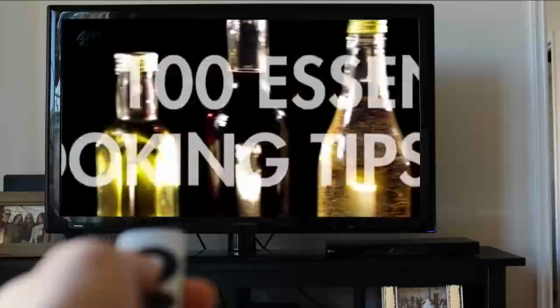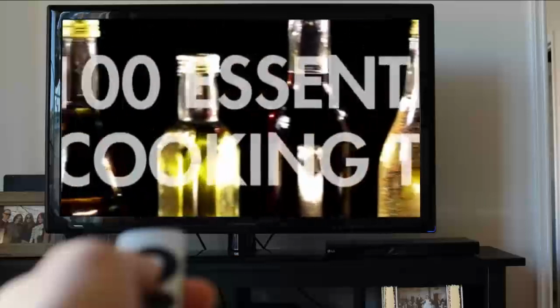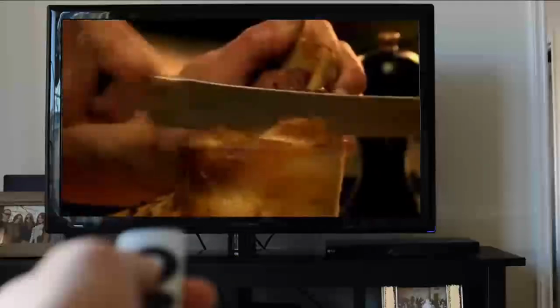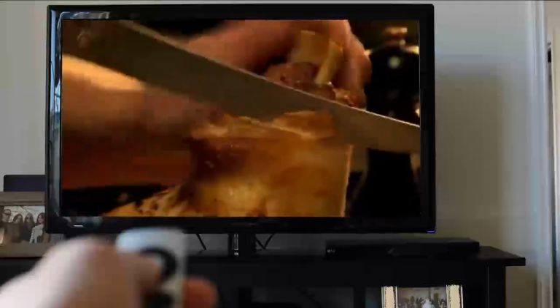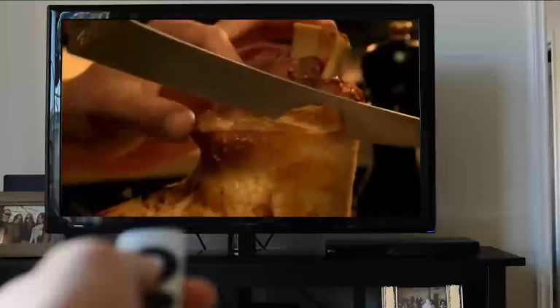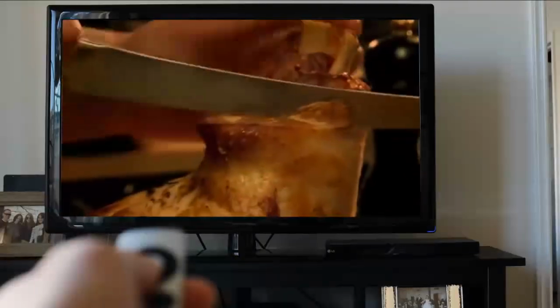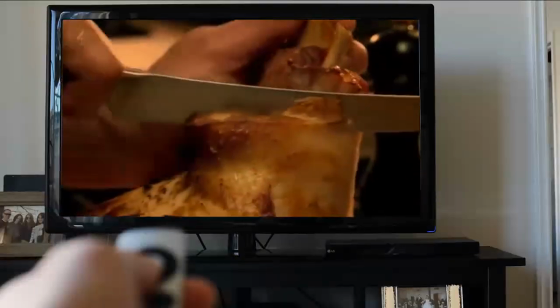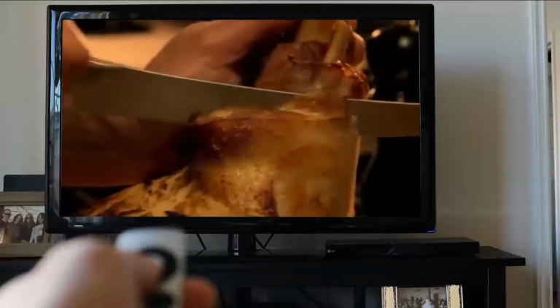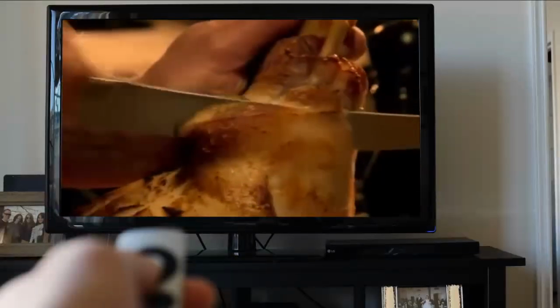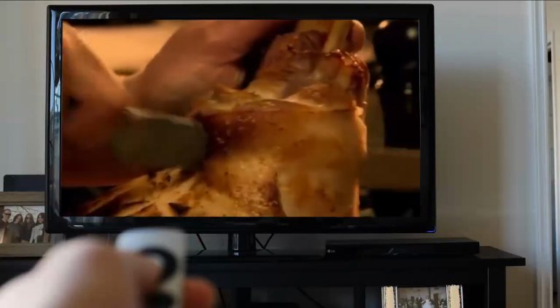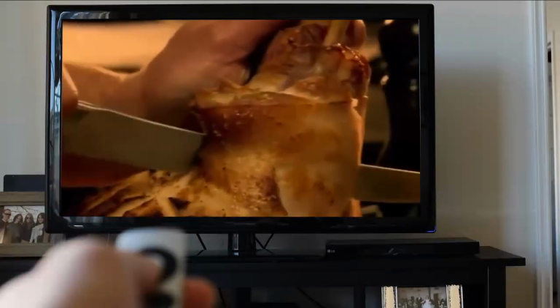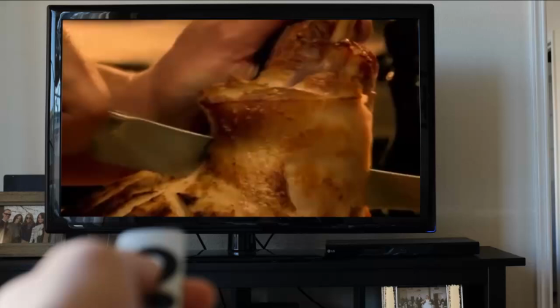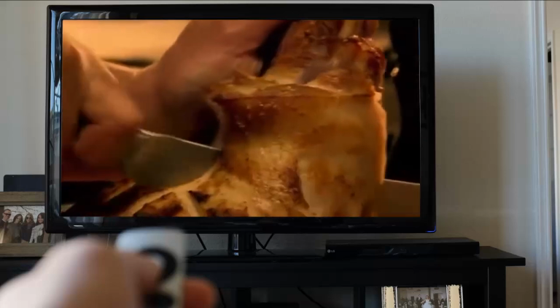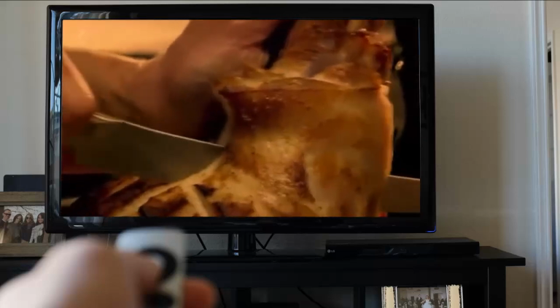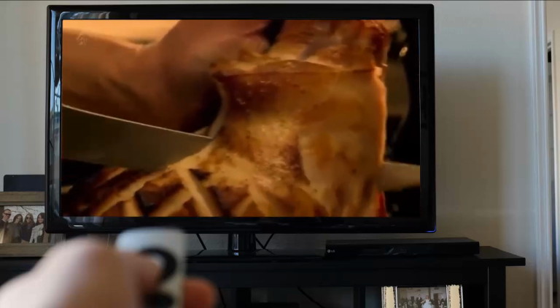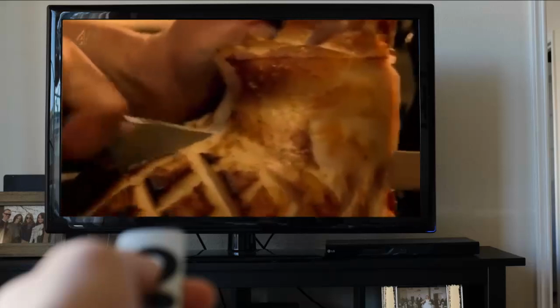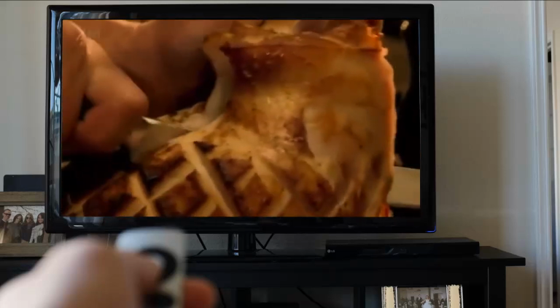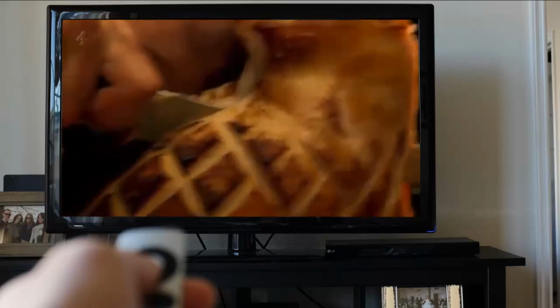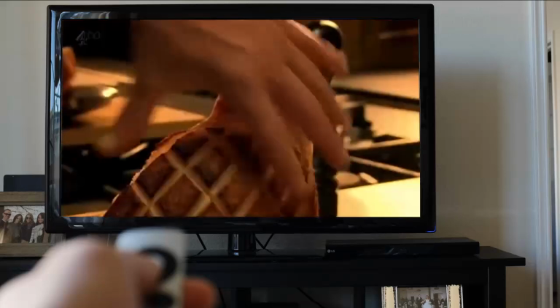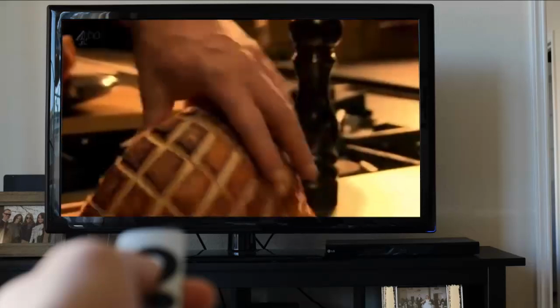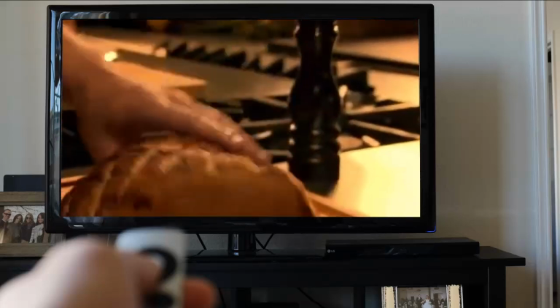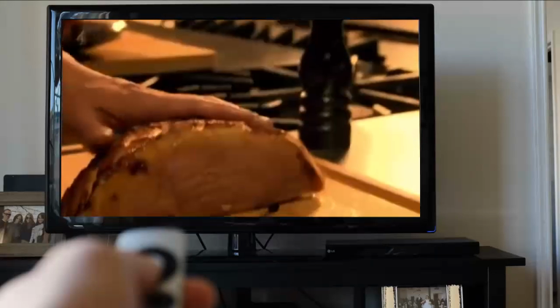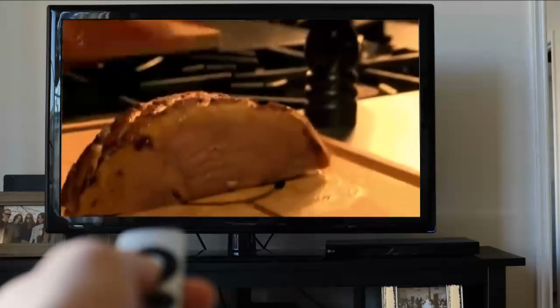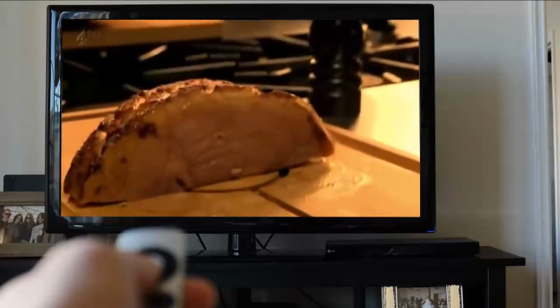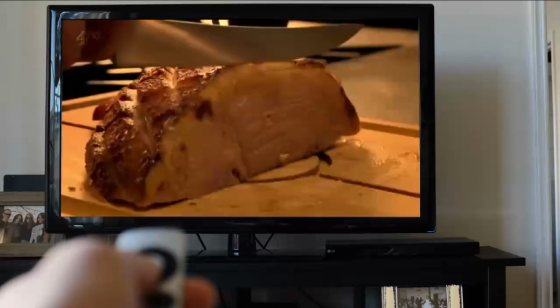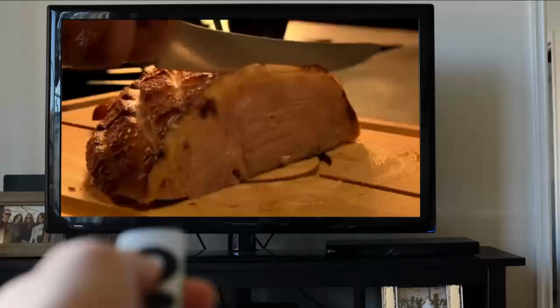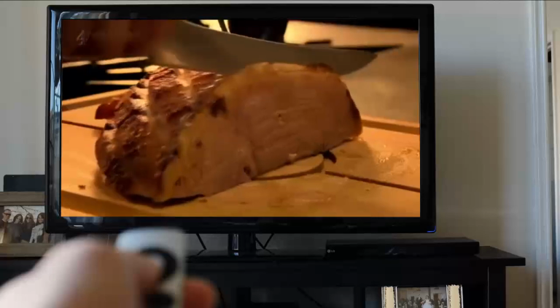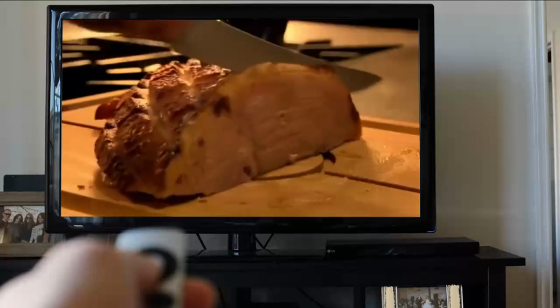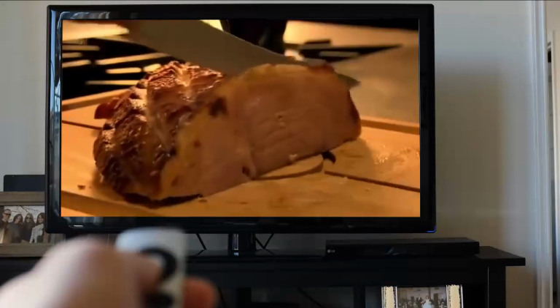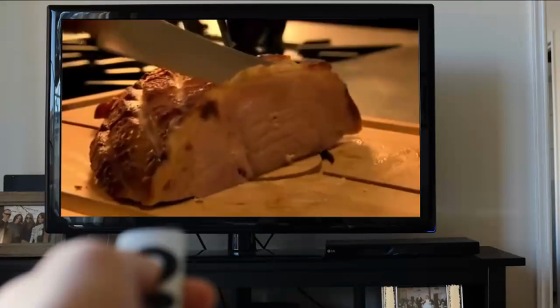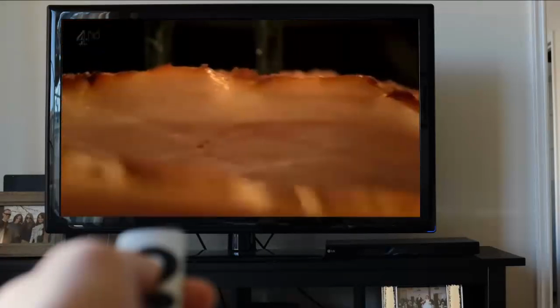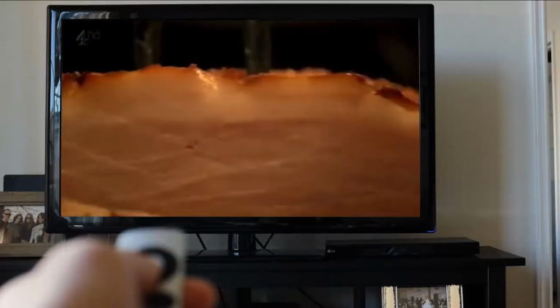Whole hams are always impressive. To carve one easily, hold the ham by the bone and cut down the meat as close to the bone as possible. You can then lay your cut ham flat on the board, making it nice and easy to slice thinly and evenly.